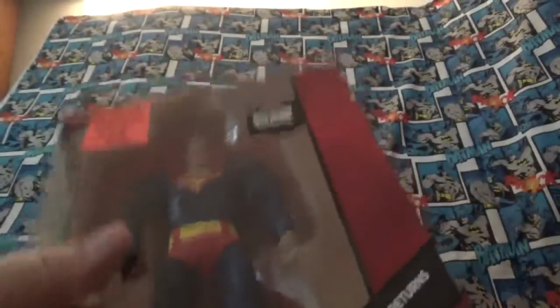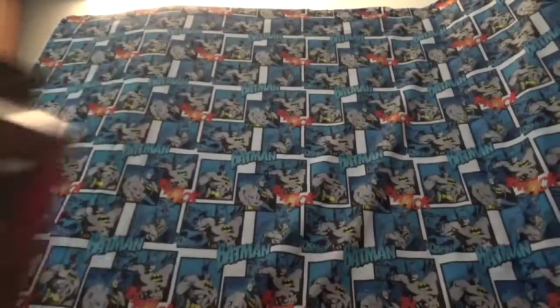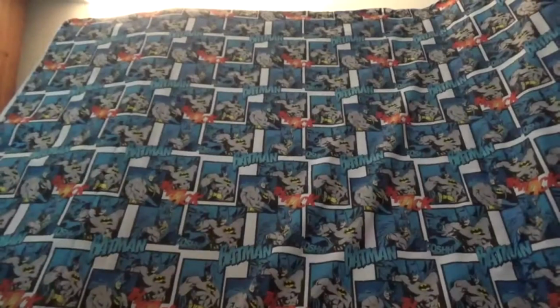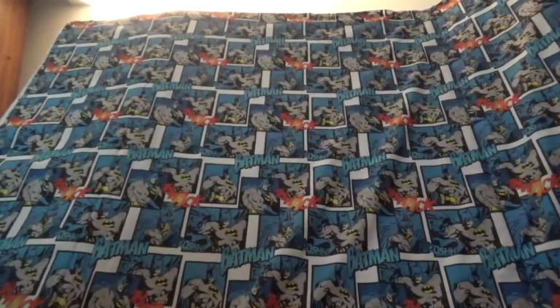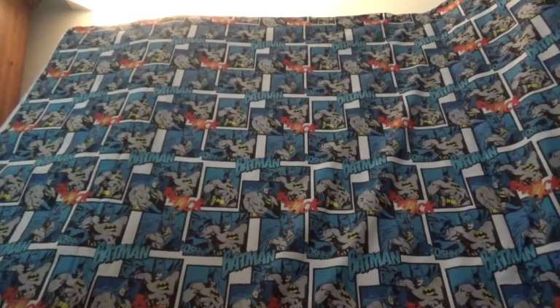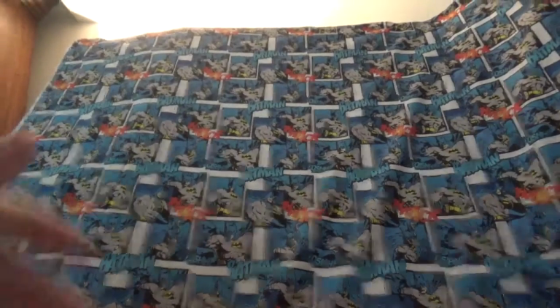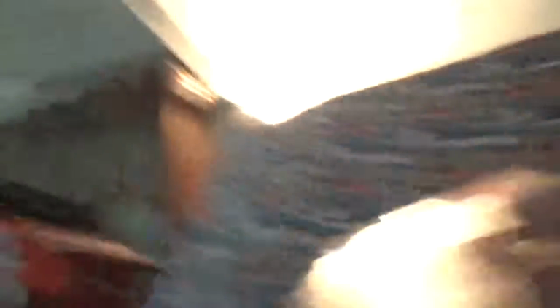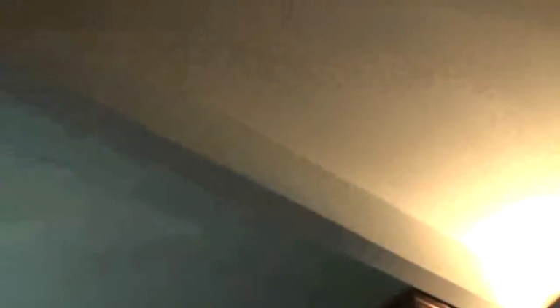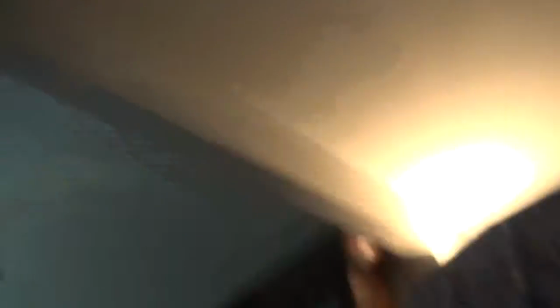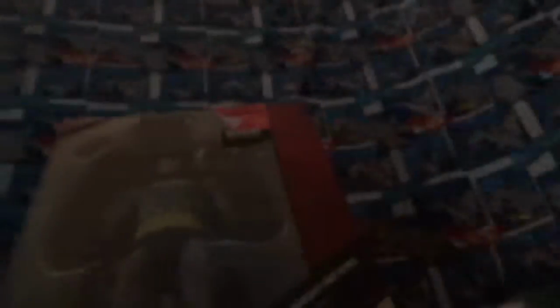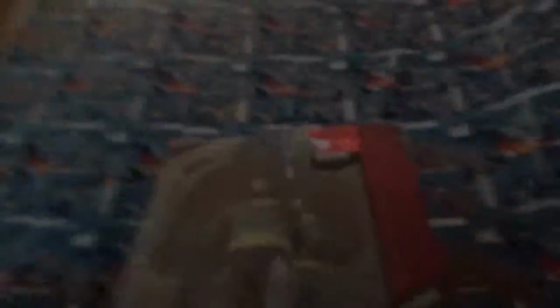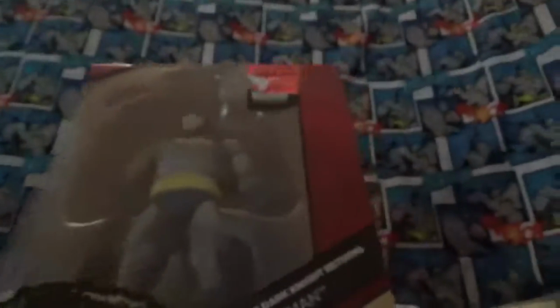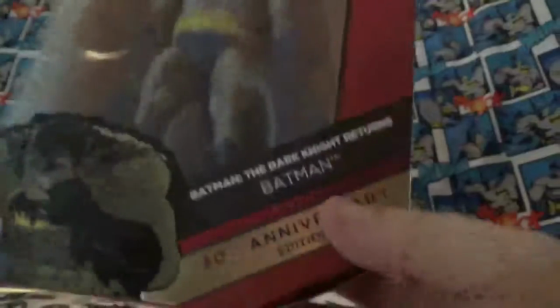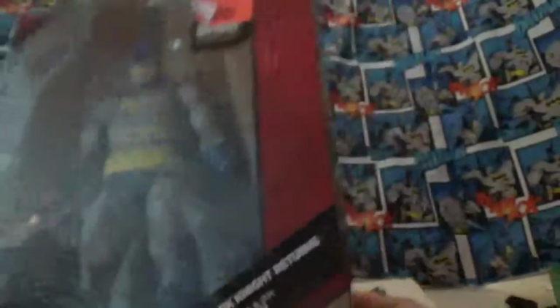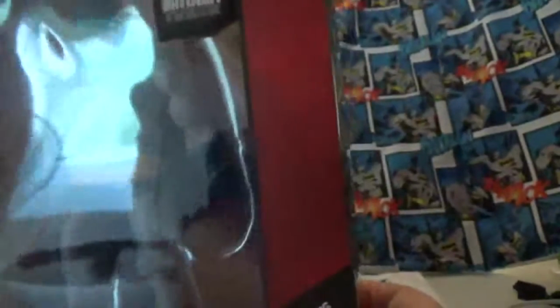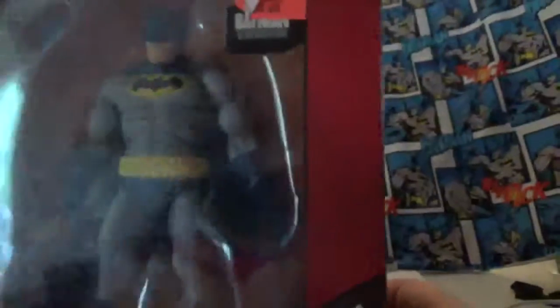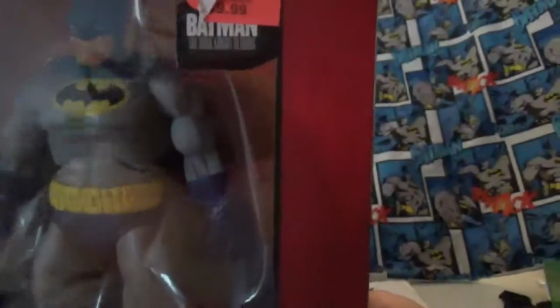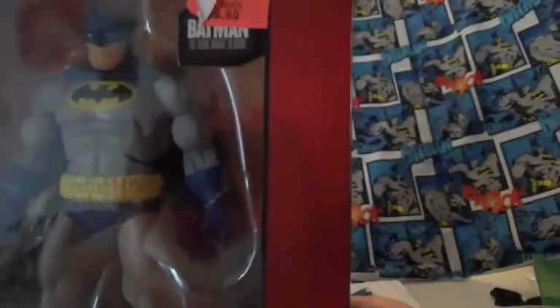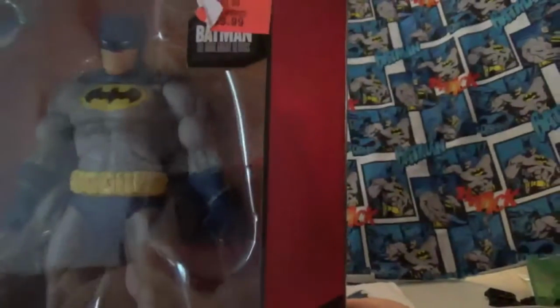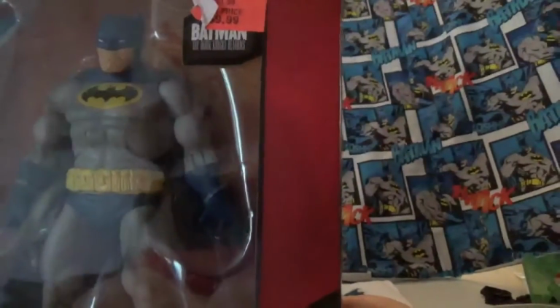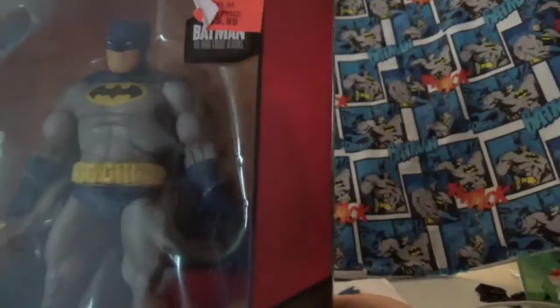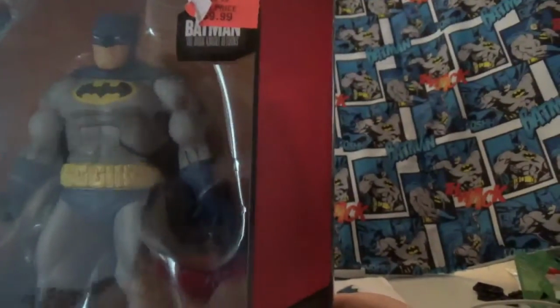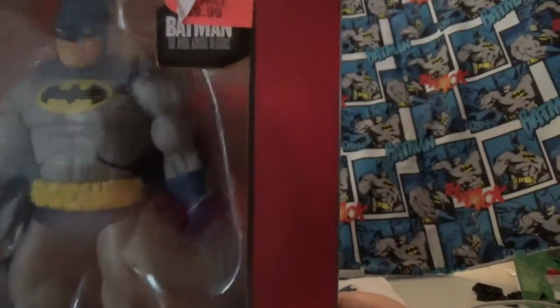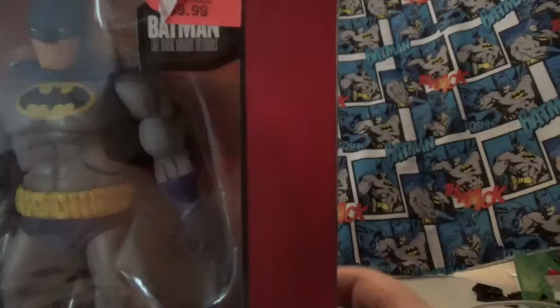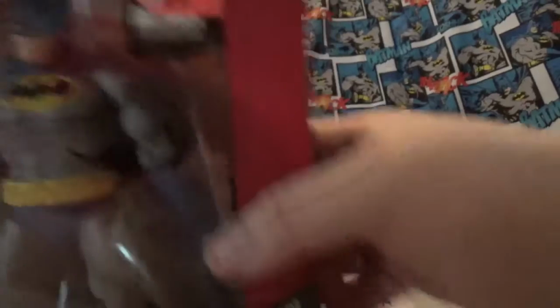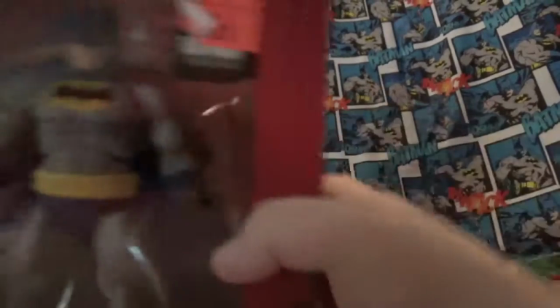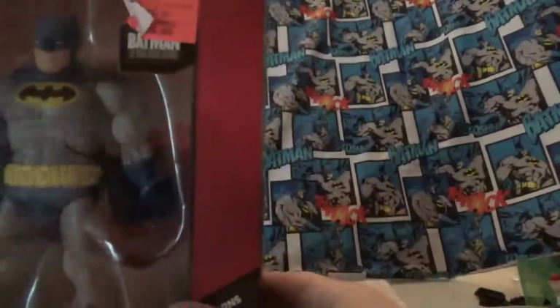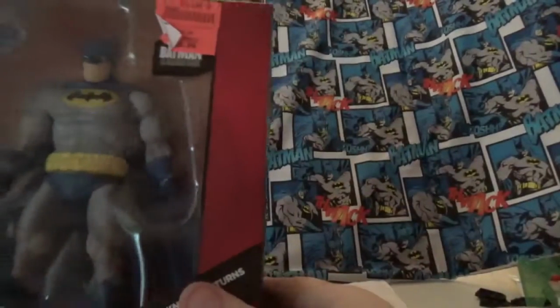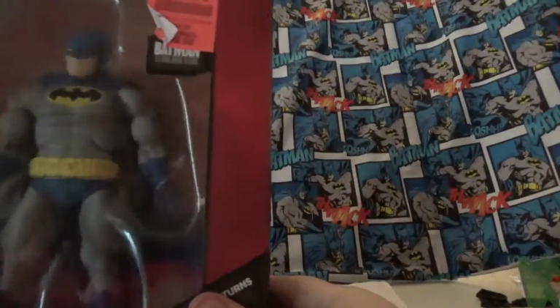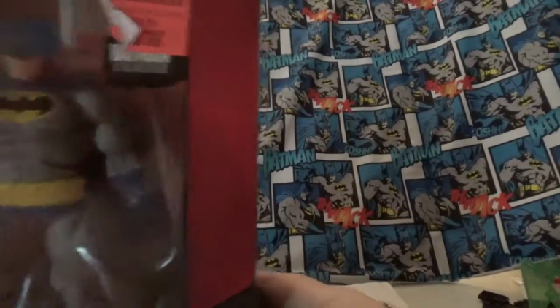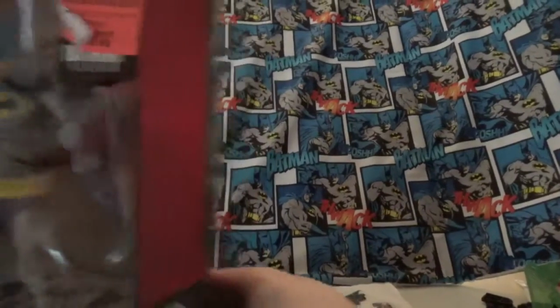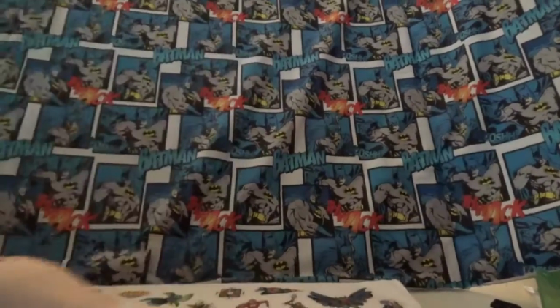They had him, and they had the Batman: The Dark Knight Returns Batman. So I had to get them — both $10, so that was really cool. Check out Ollie's; you can find these in their toy section. That's where I found them.